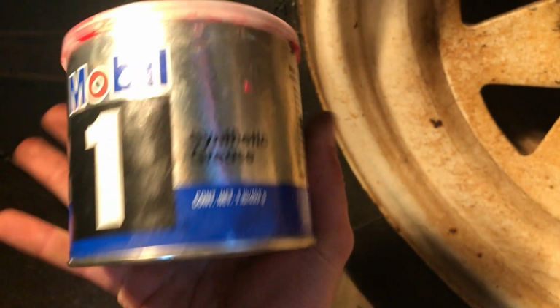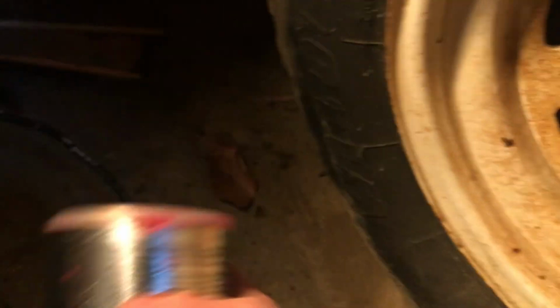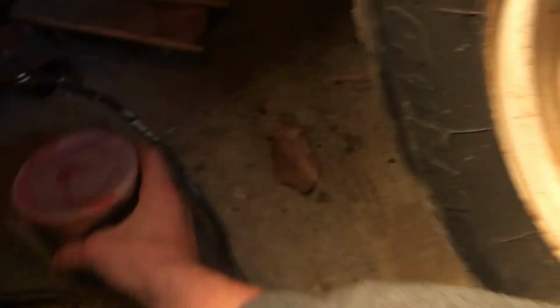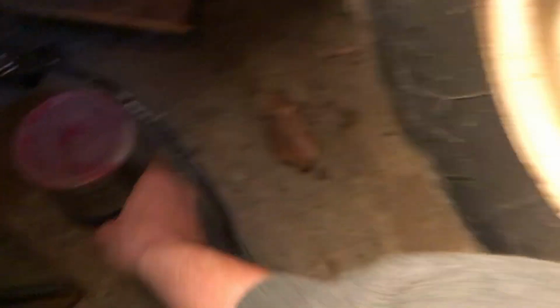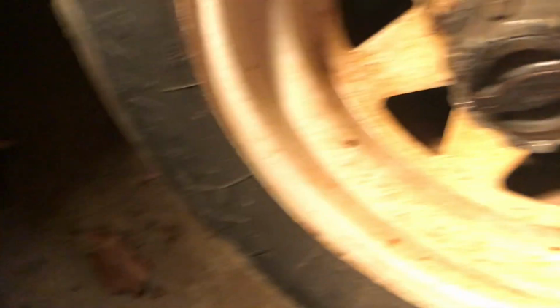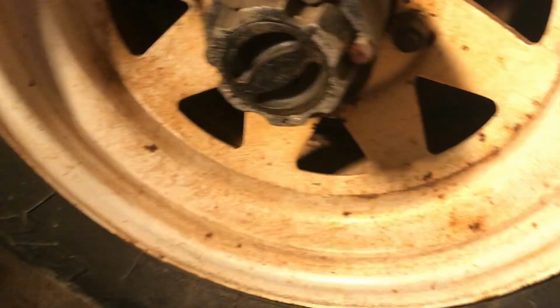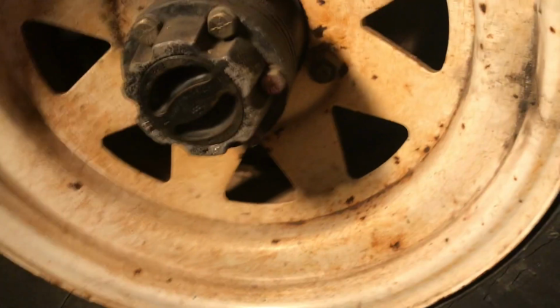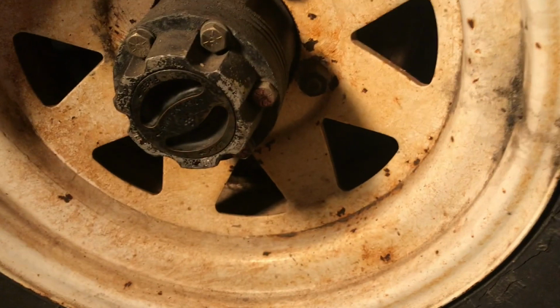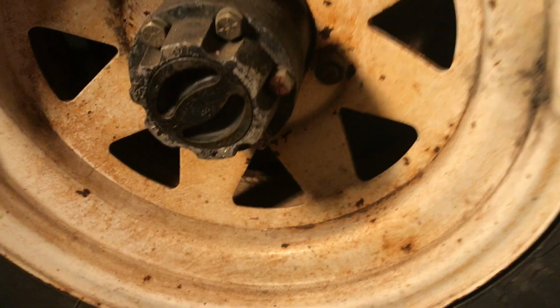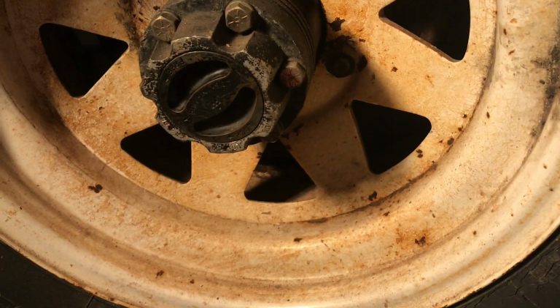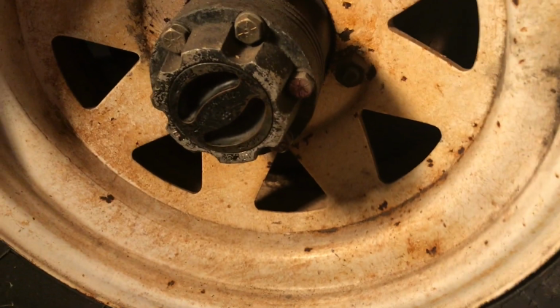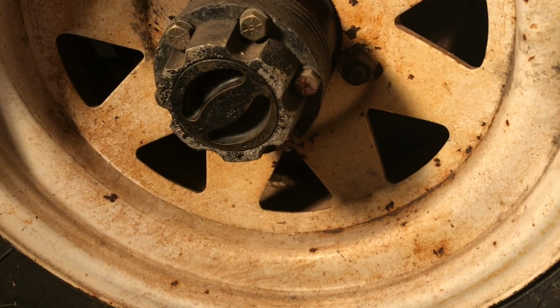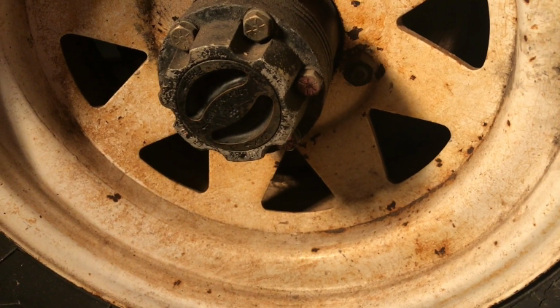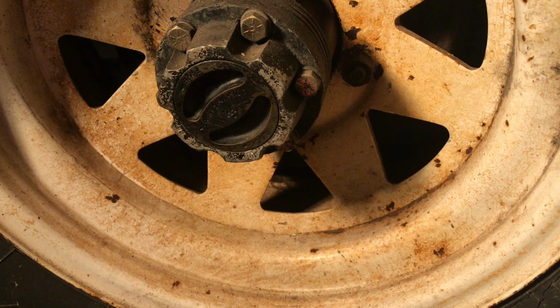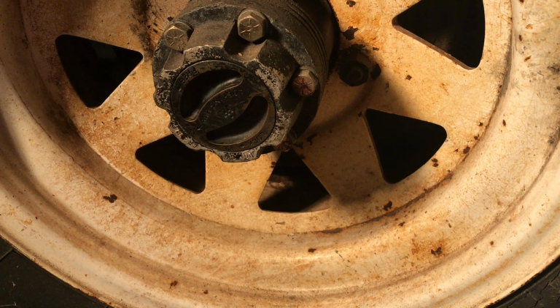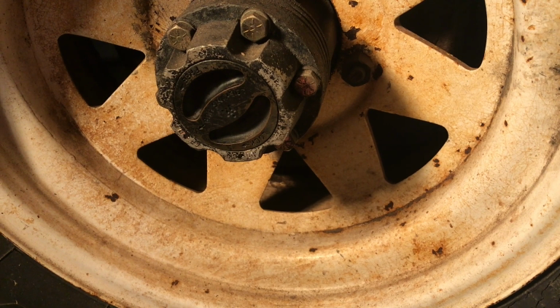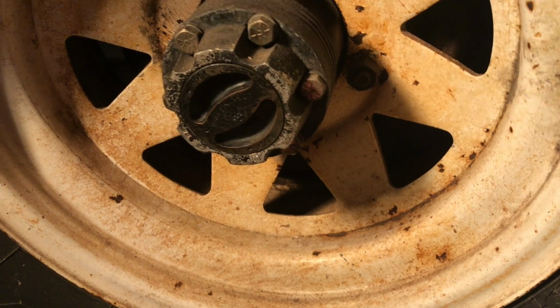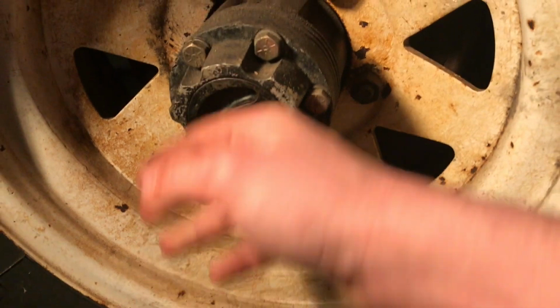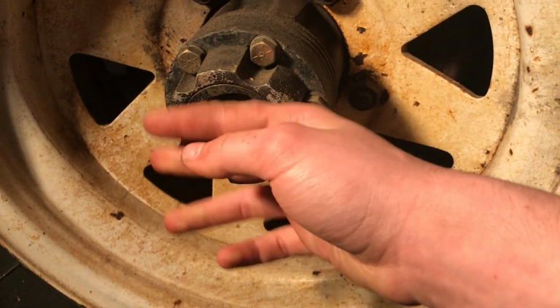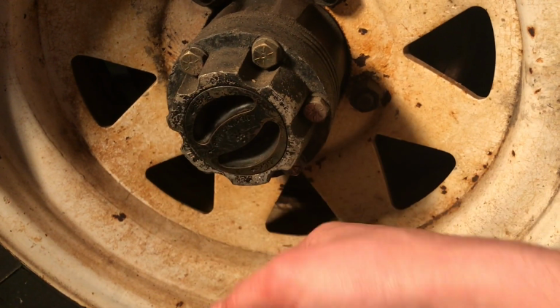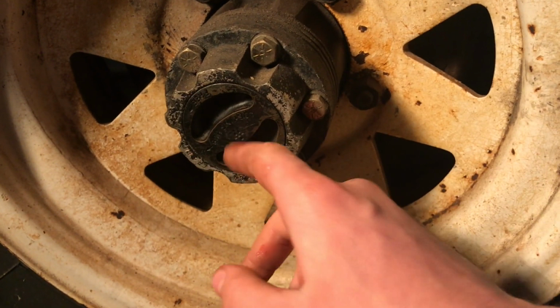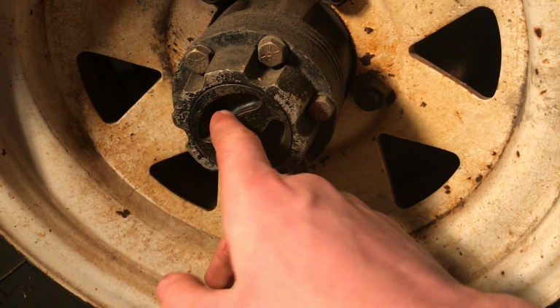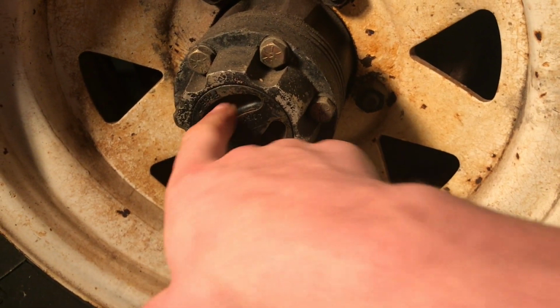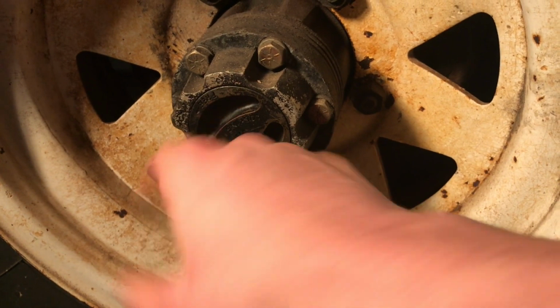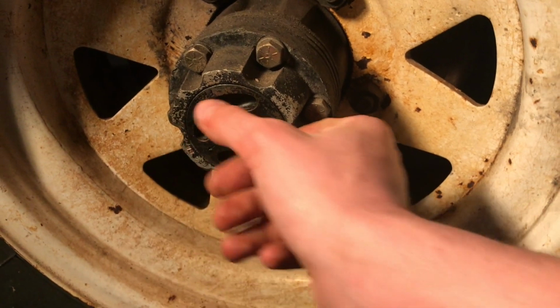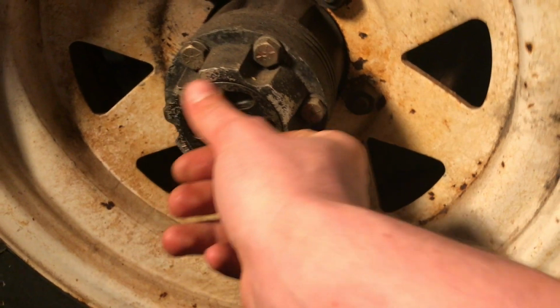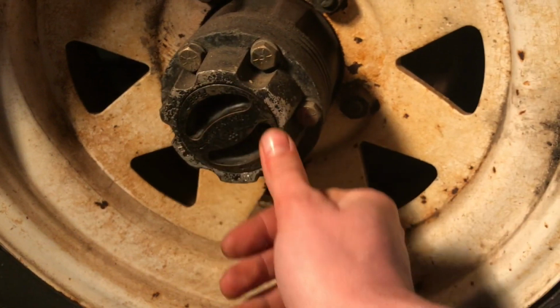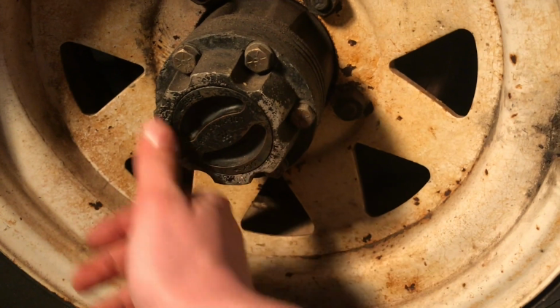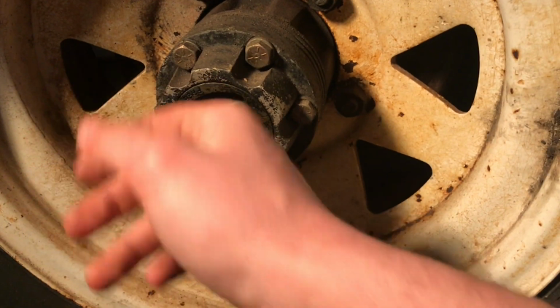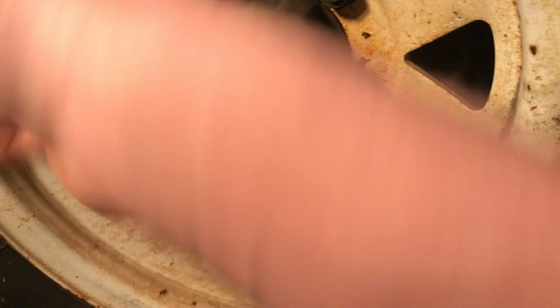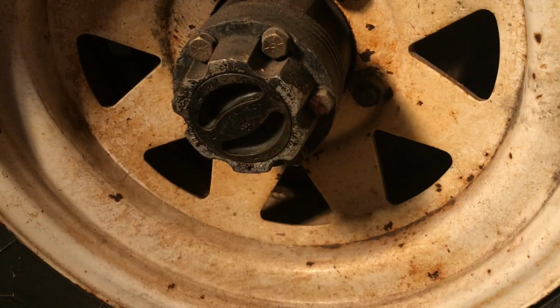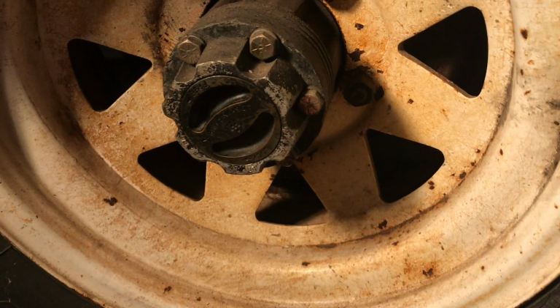That's not what you're supposed to use. You're supposed to use a synthetic wheel bearing grease like I have here. So I'm going to pull them off, take out the bearings, clean them up, repack them, install them, clean up the face of the hub, paint the insides black, and polish the rest up. I already did the other side and it looks good.